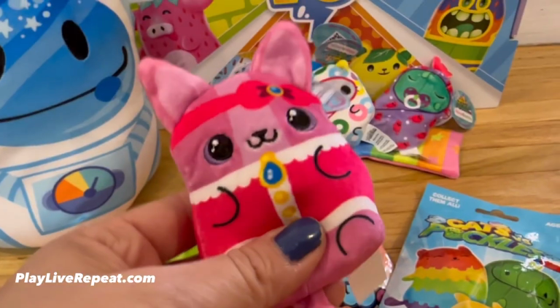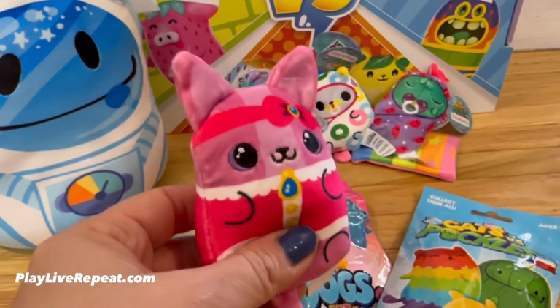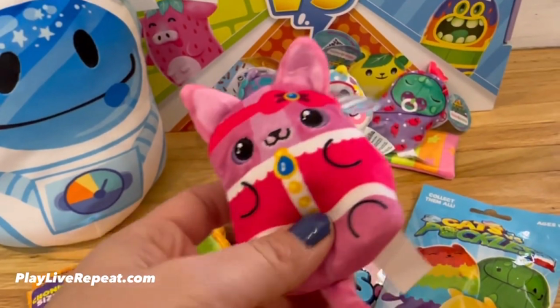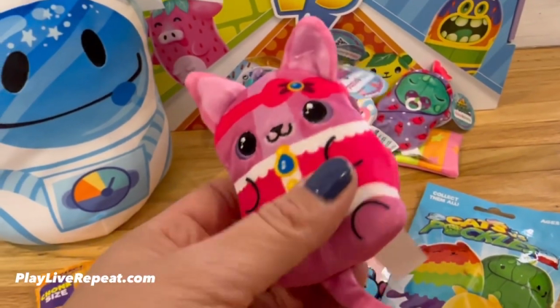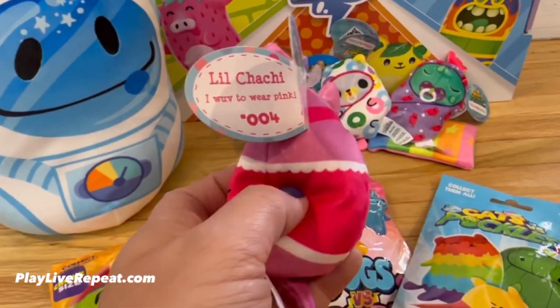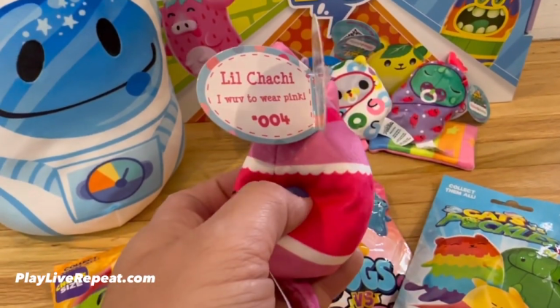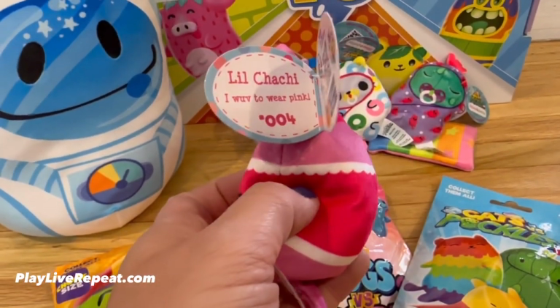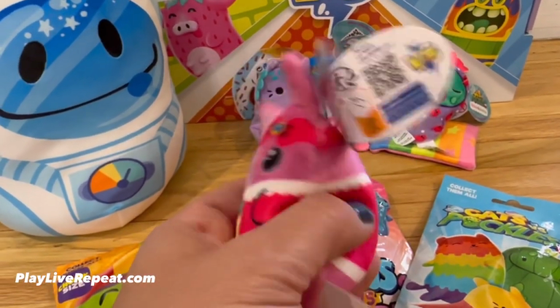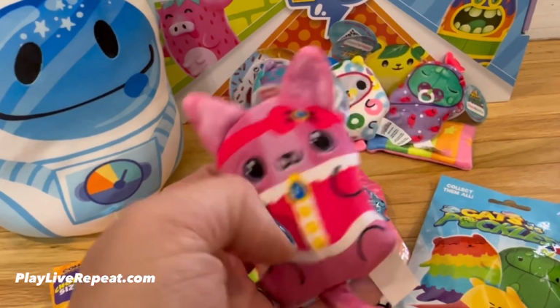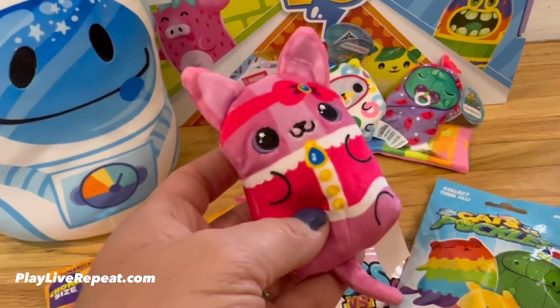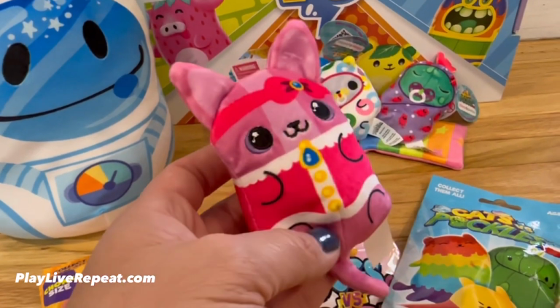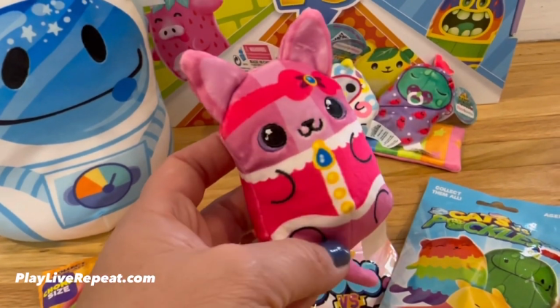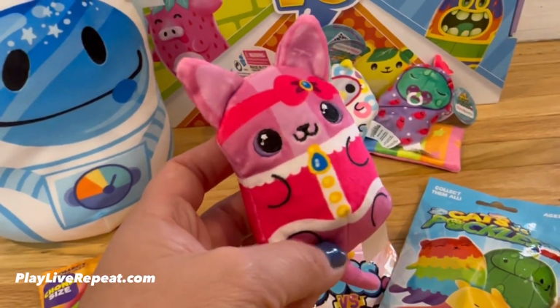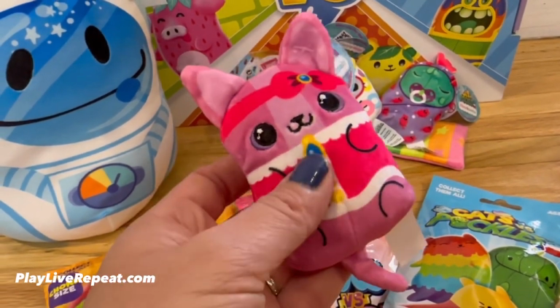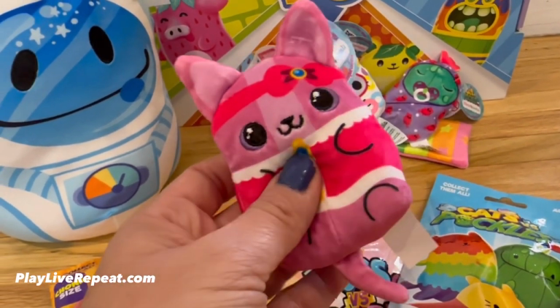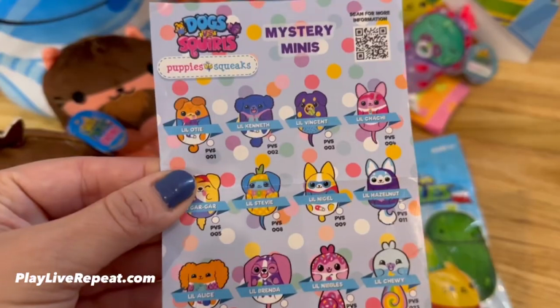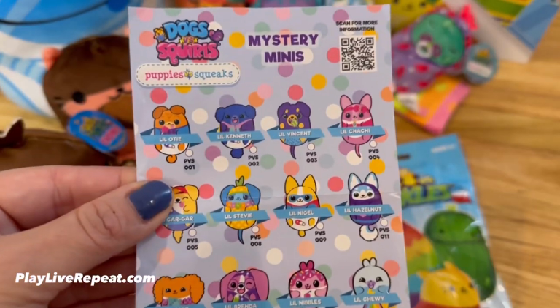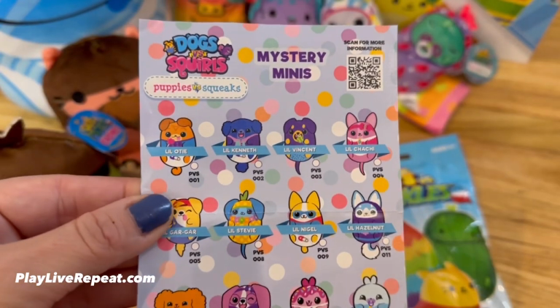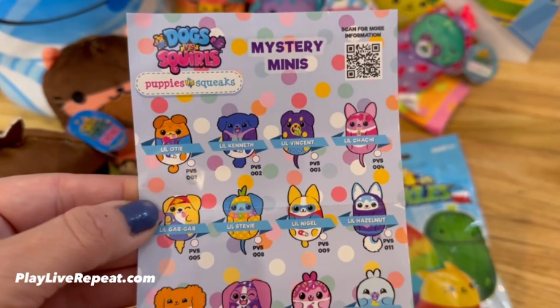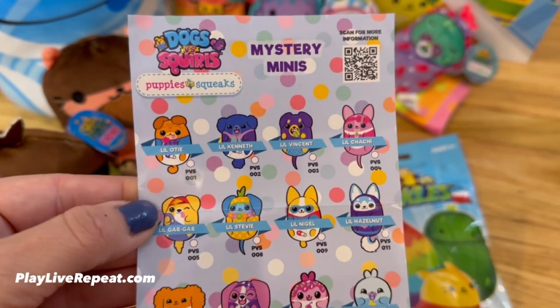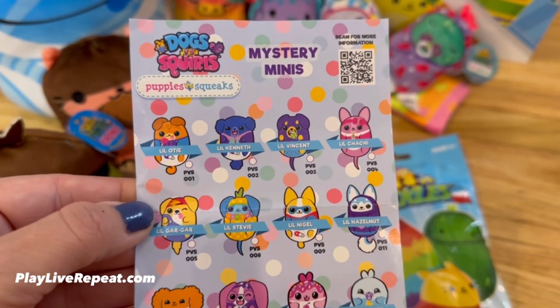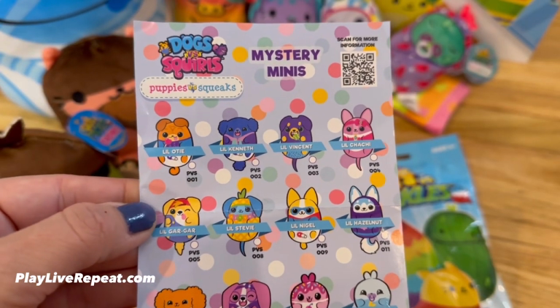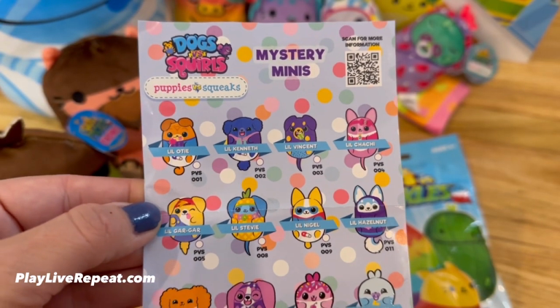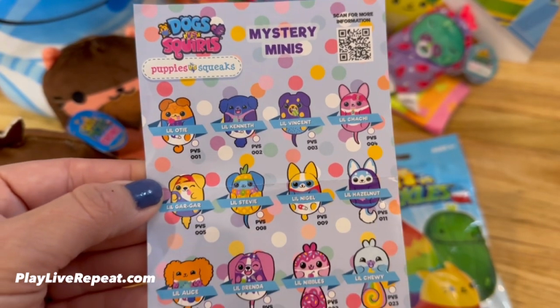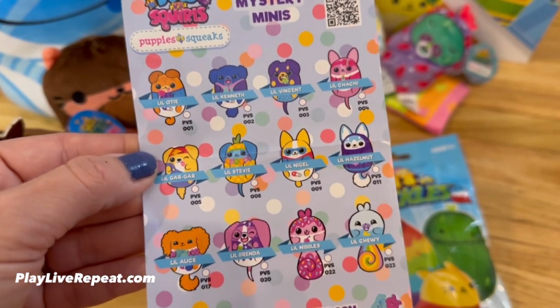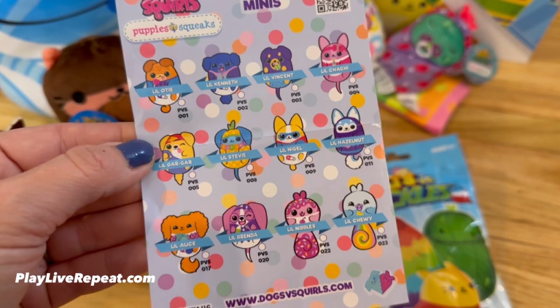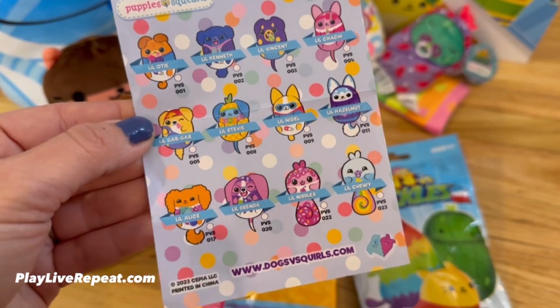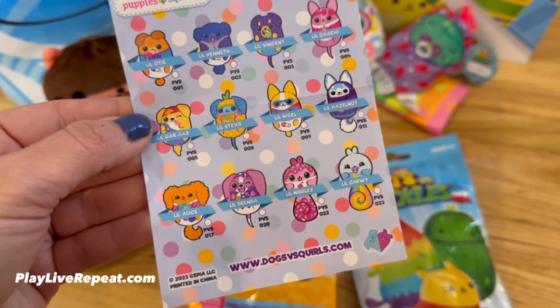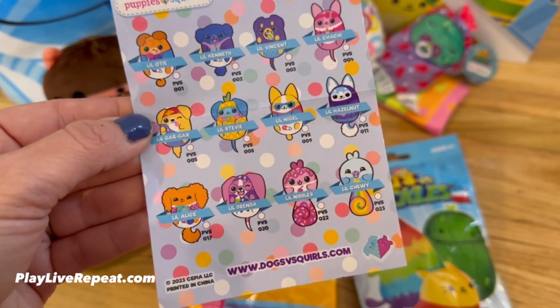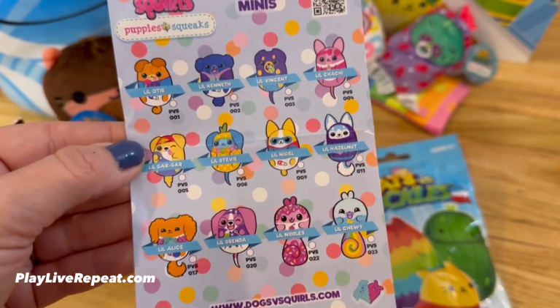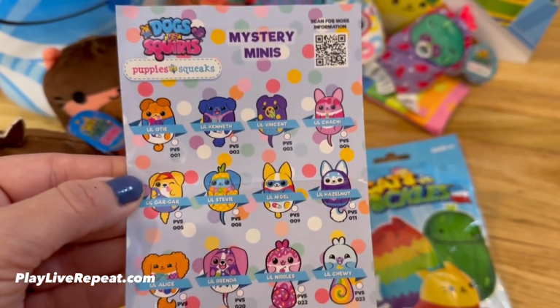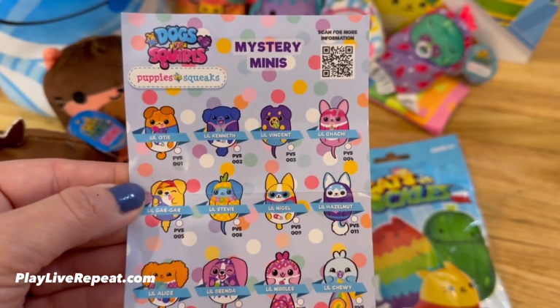New Puppies vs. Squeaks, and this is Little Chachi. Little Chachi is so stinking cute. Here's the Dogs vs. Squirrels — Puppies vs. Squeaks collection. They are so adorable.